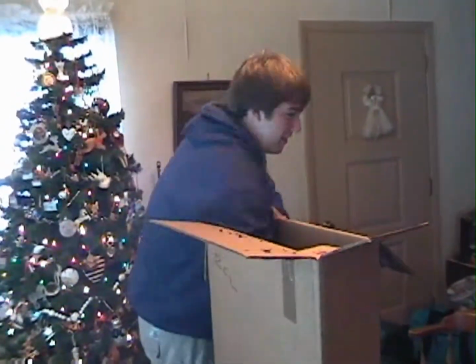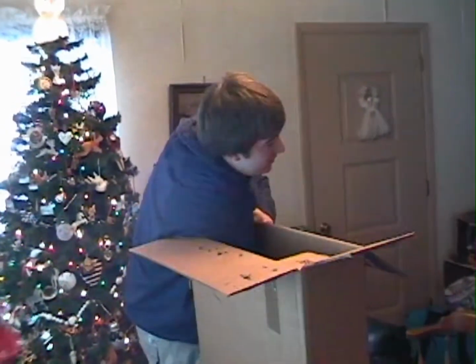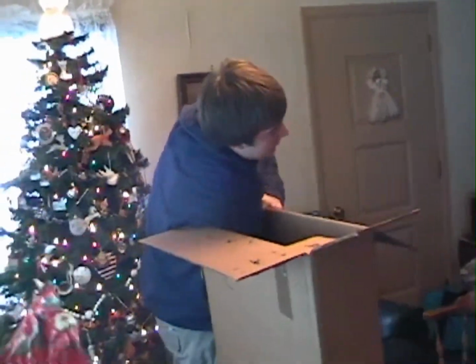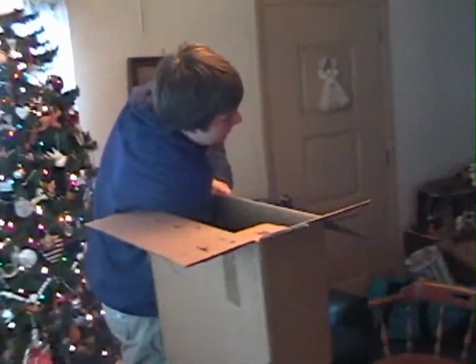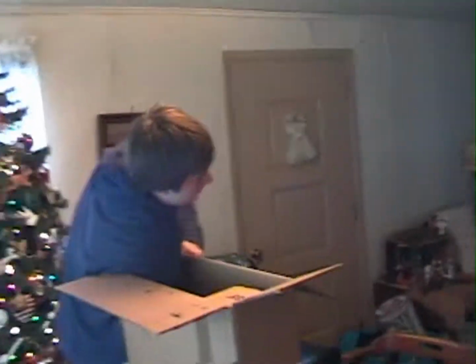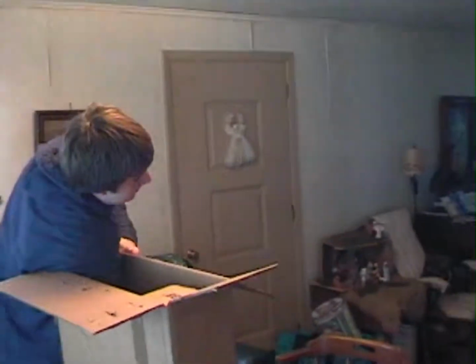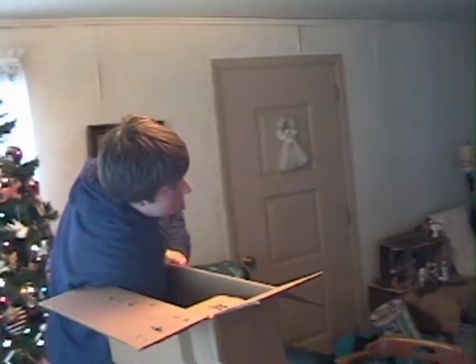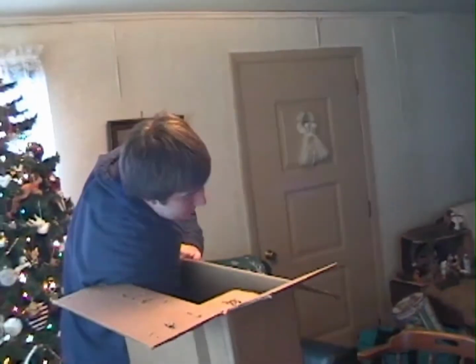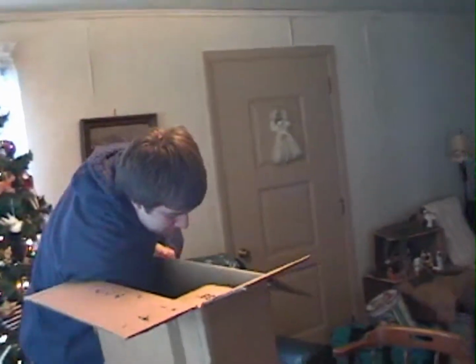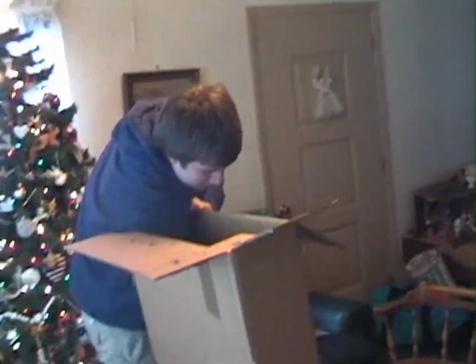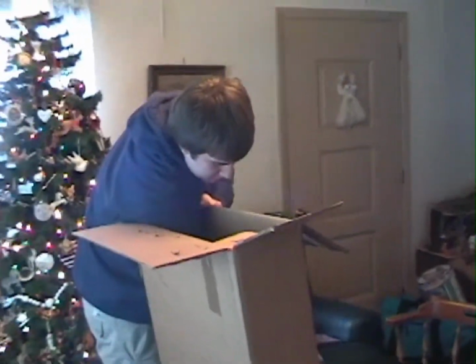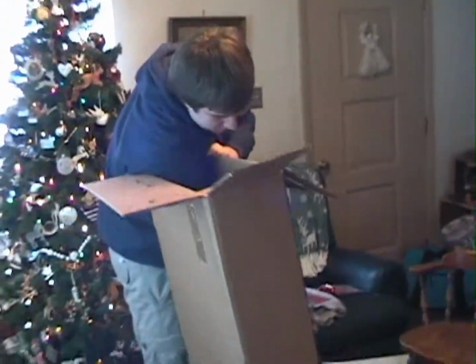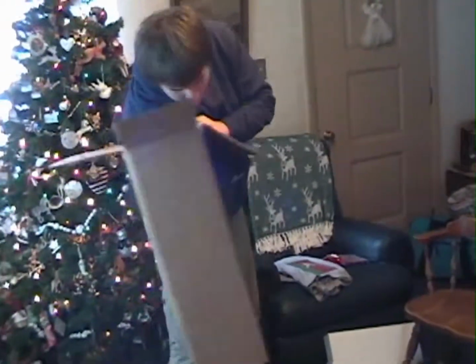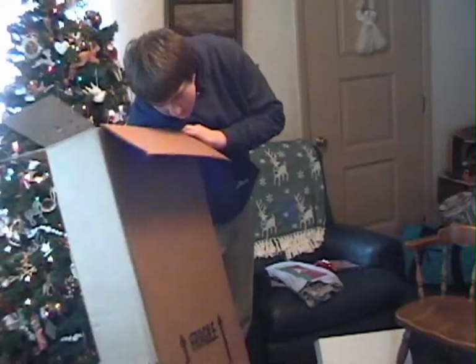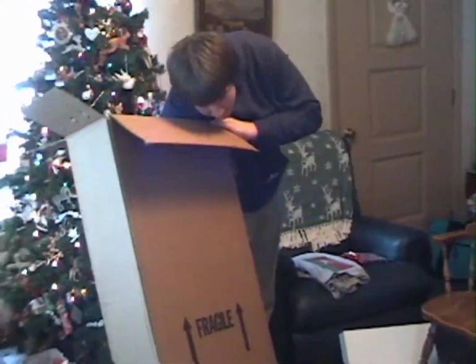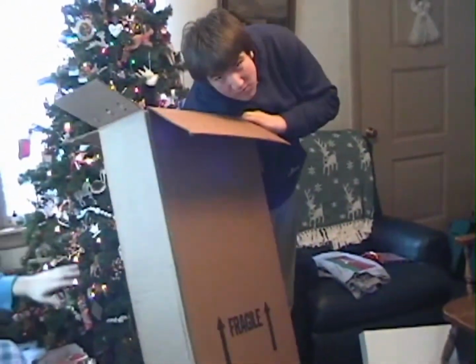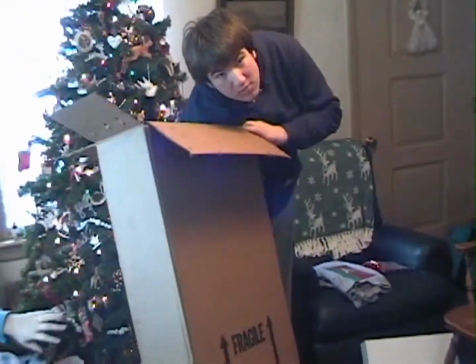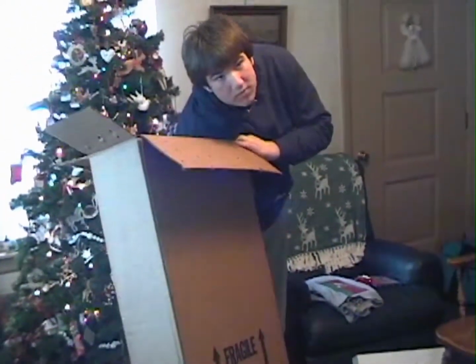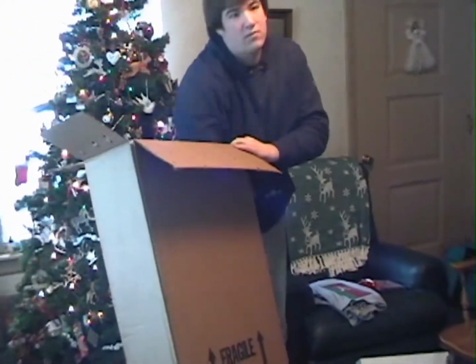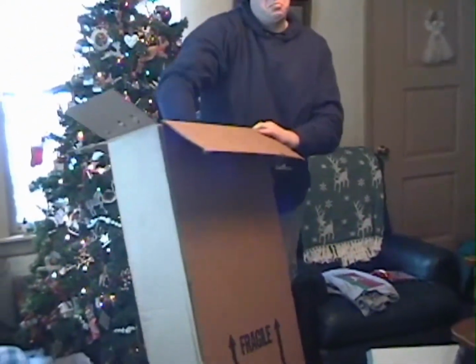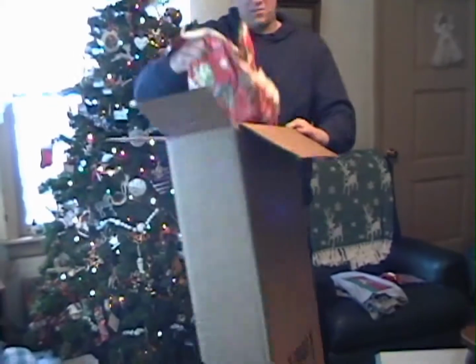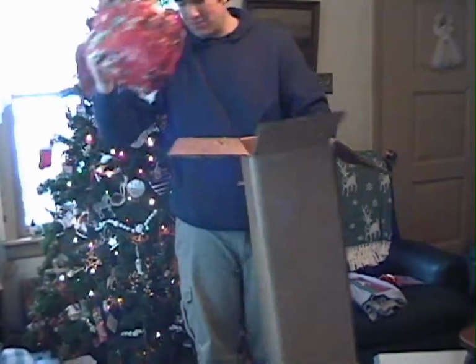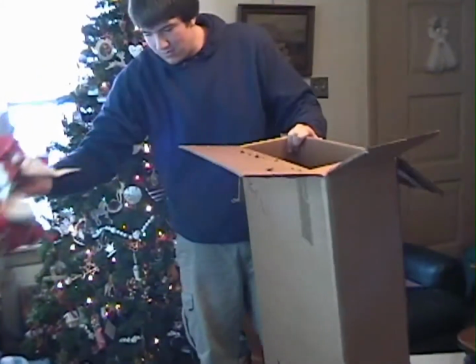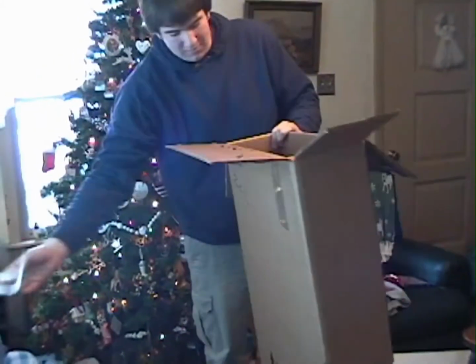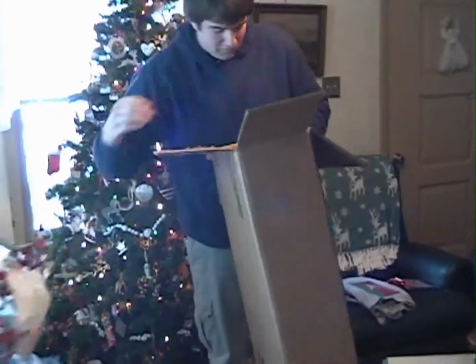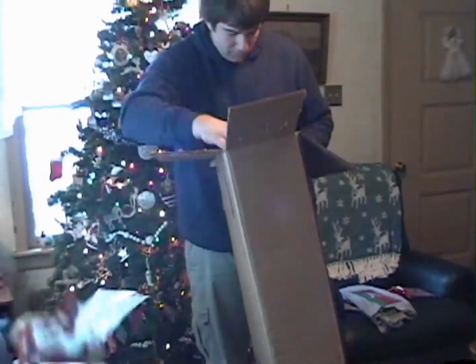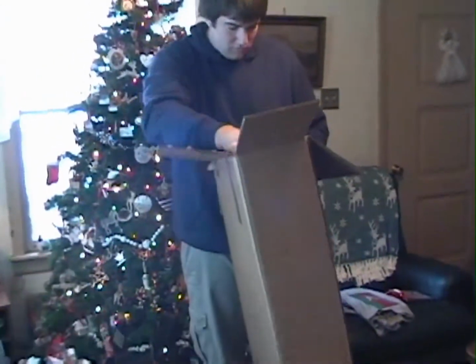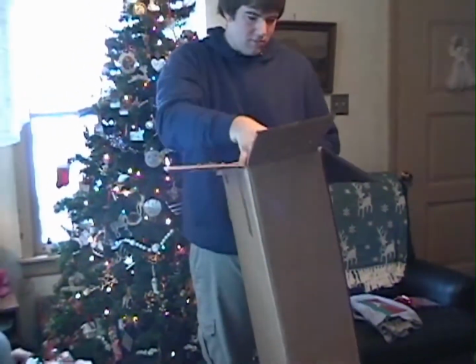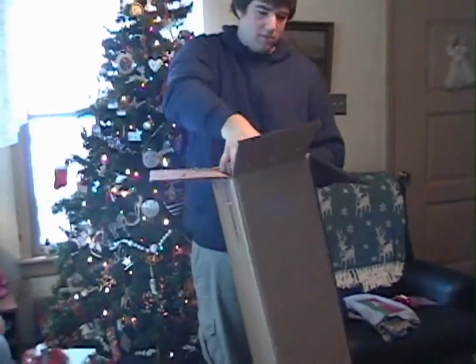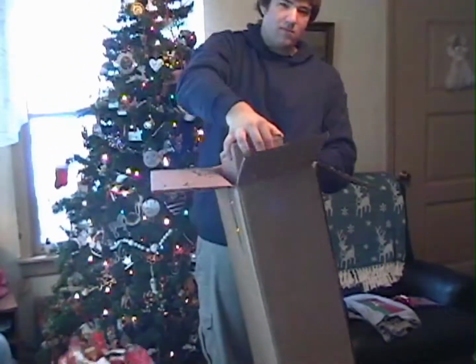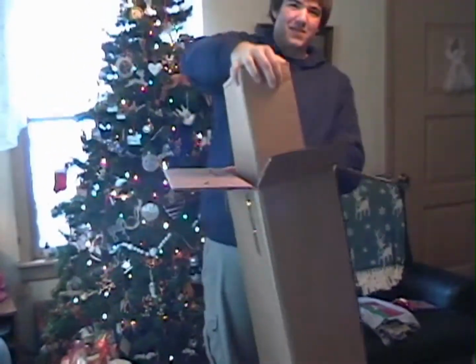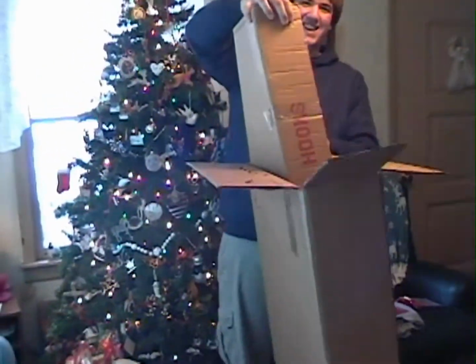Enough wrapping paper, Dad? But it was what you used on all your previous attempts at wrapping. Yeah. Got lots of wrapping paper for you. Yeah.